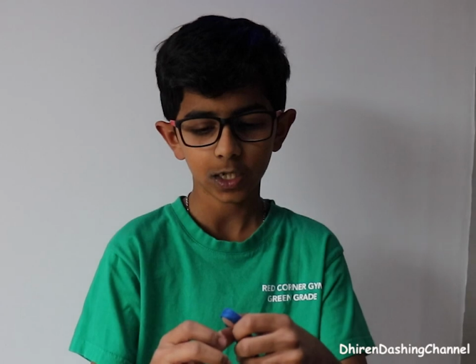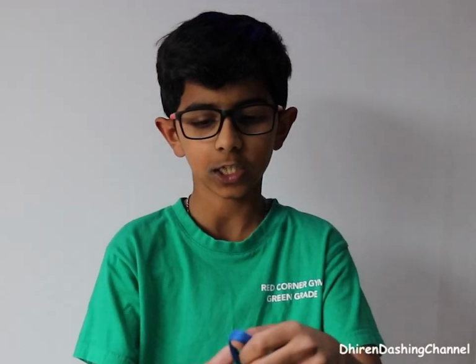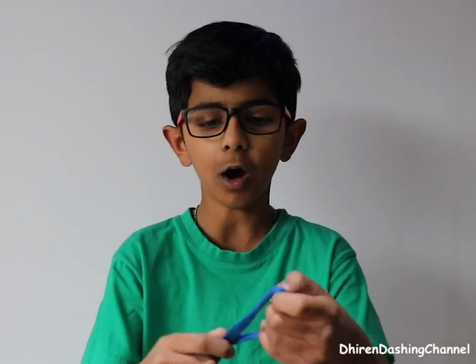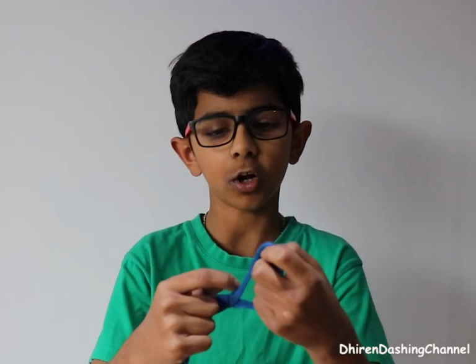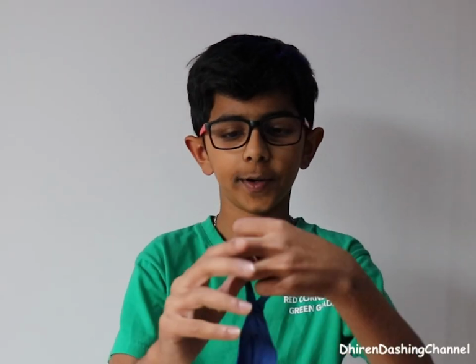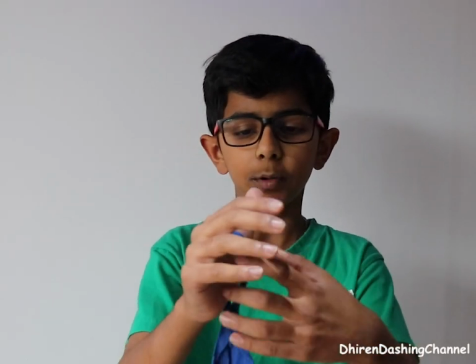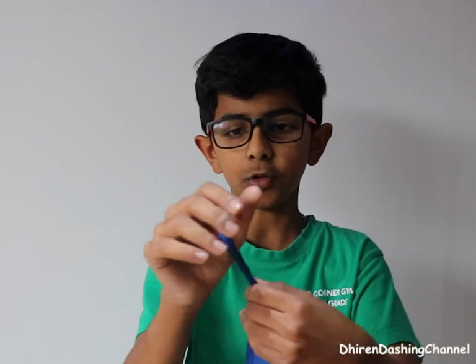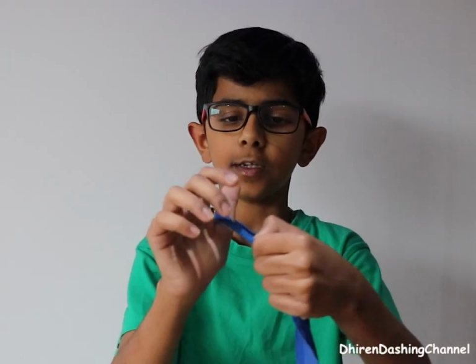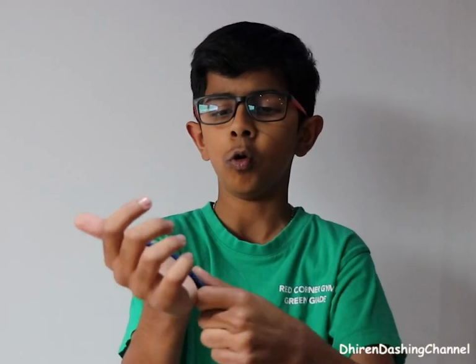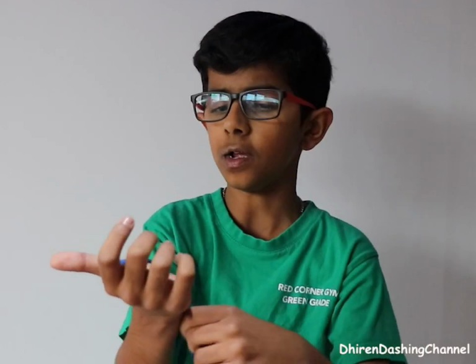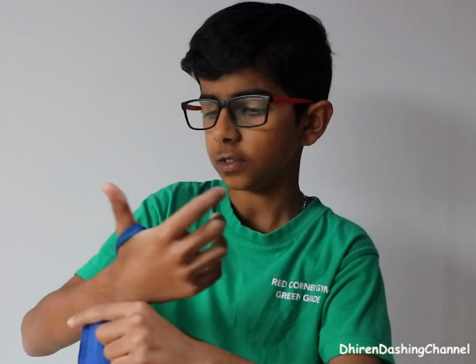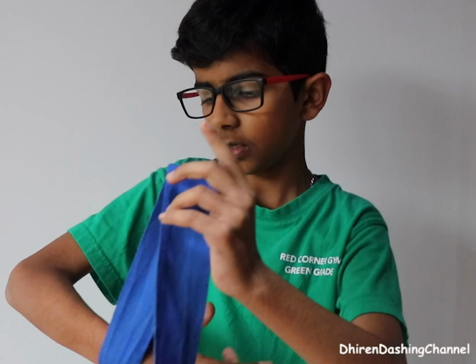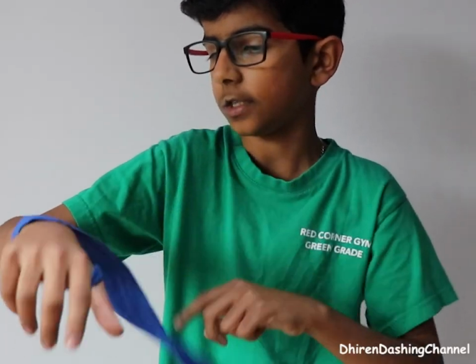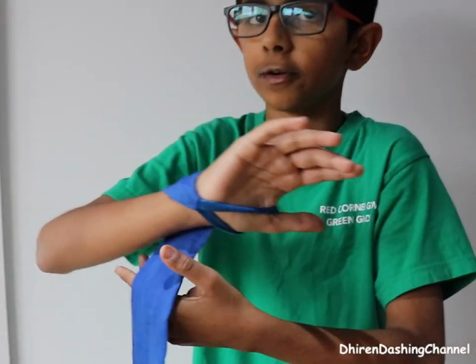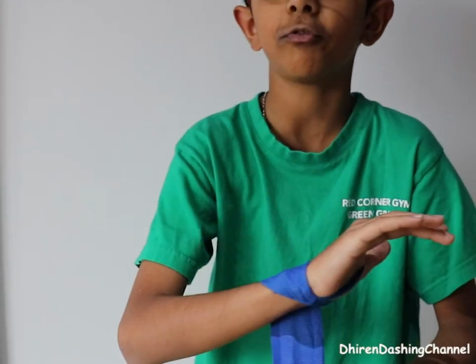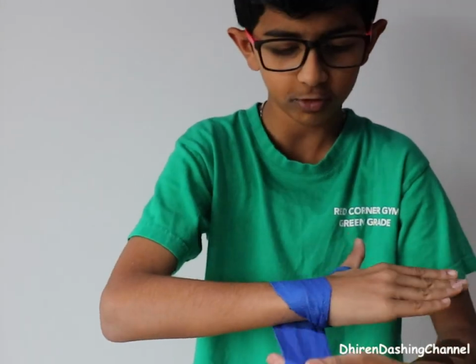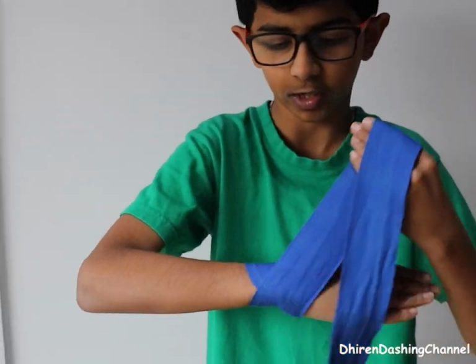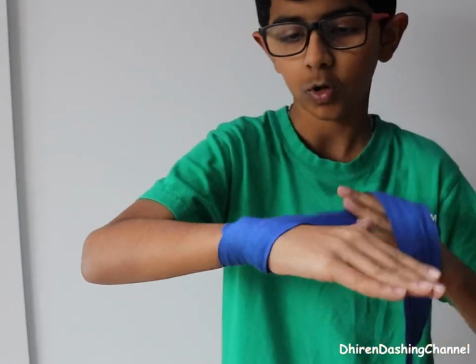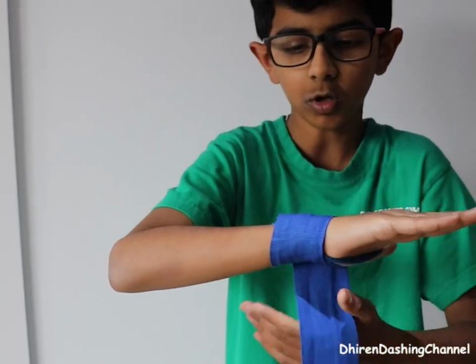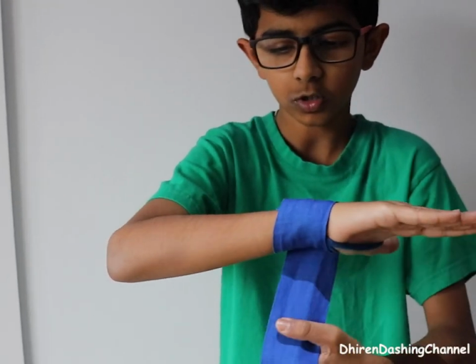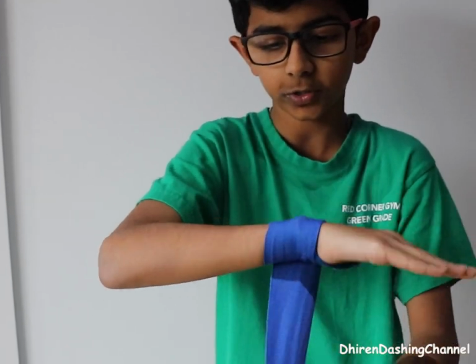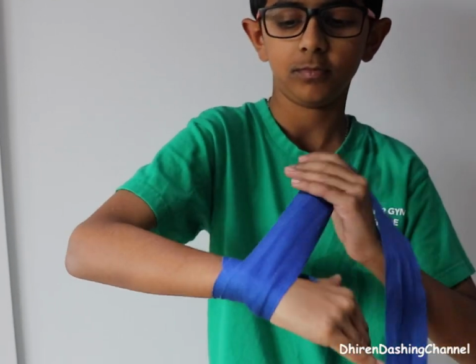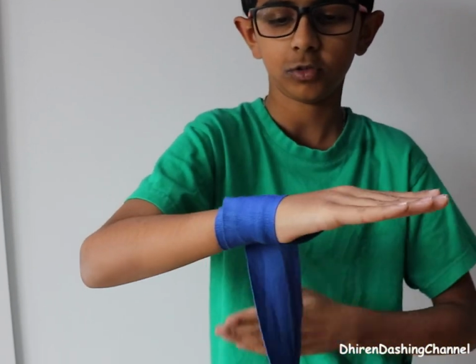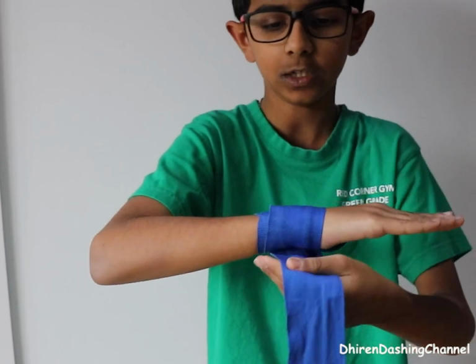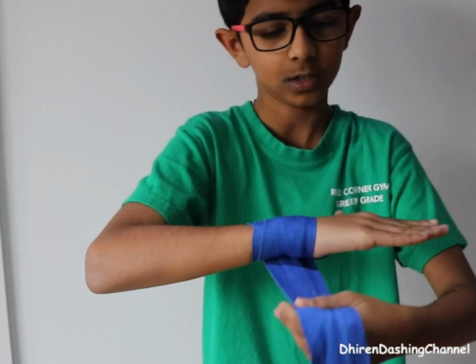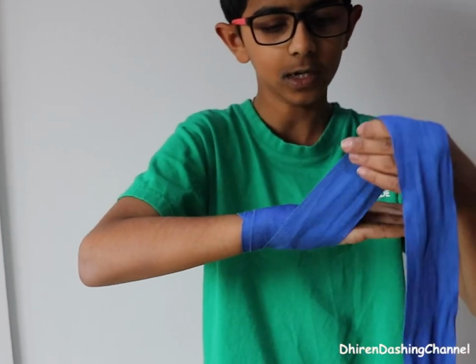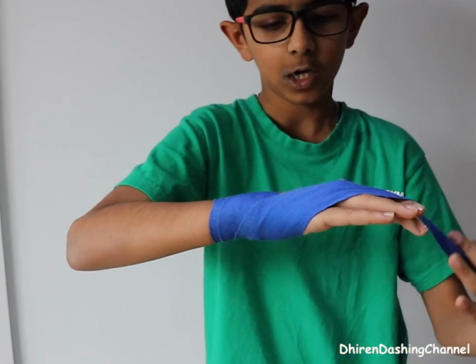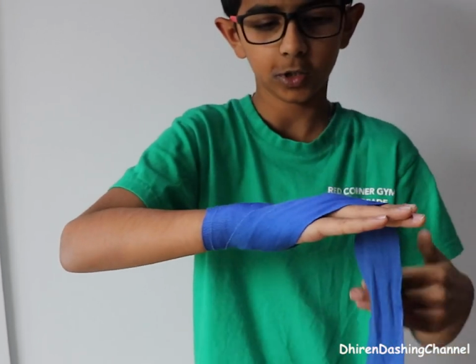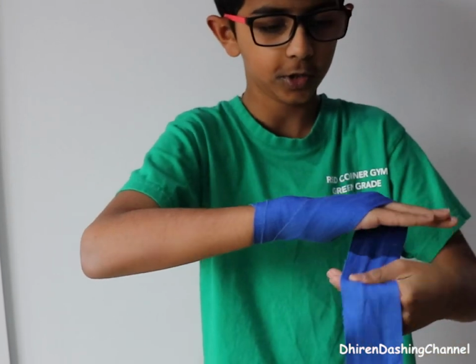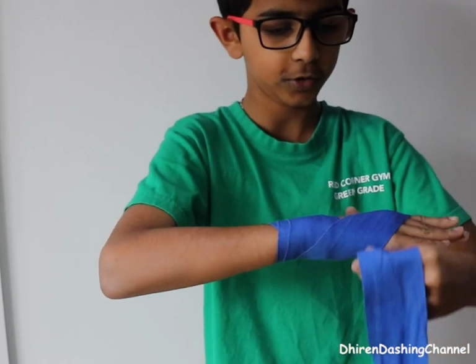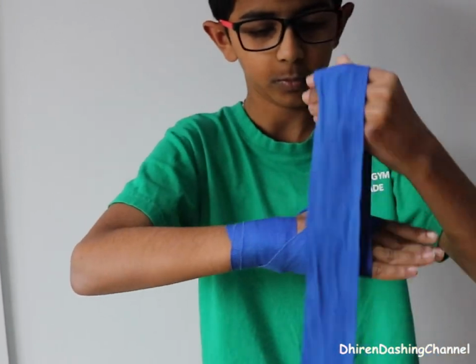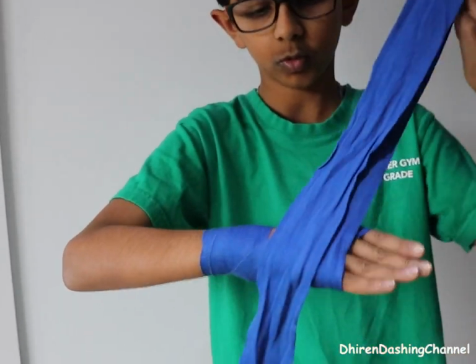So what I'm starting to do is put my thumb in the hole here, then I wrapped it around three times — one, two, three — then I went to the top.